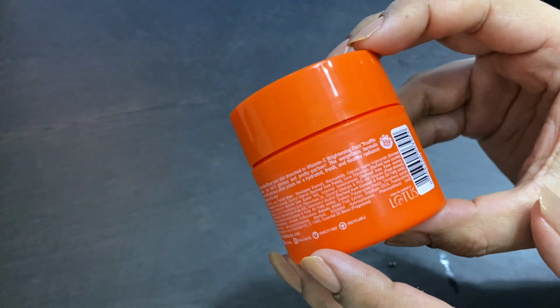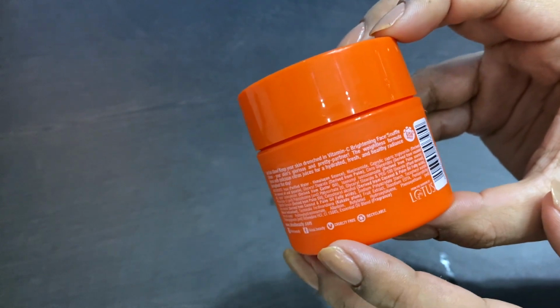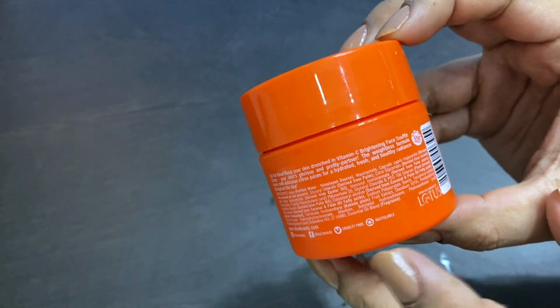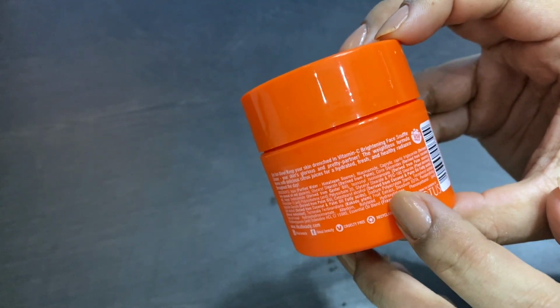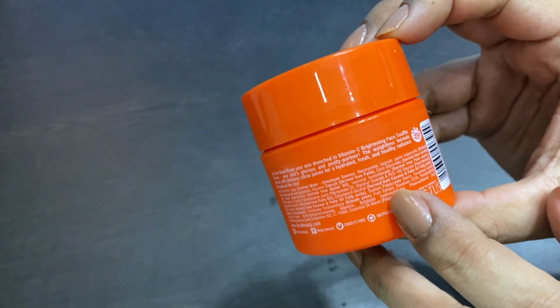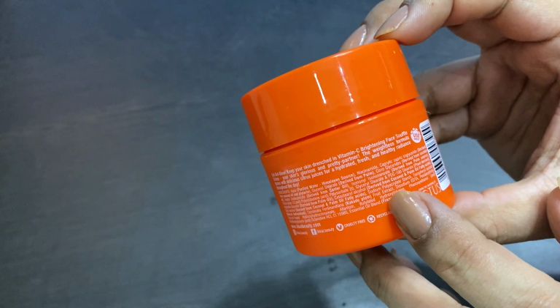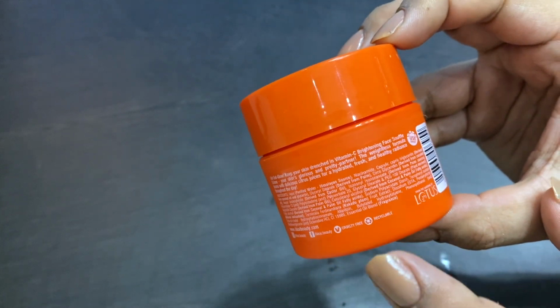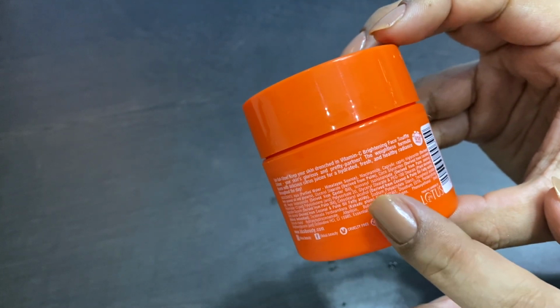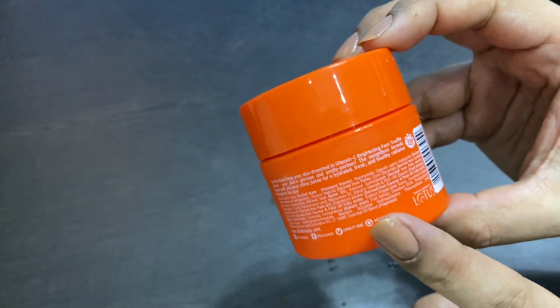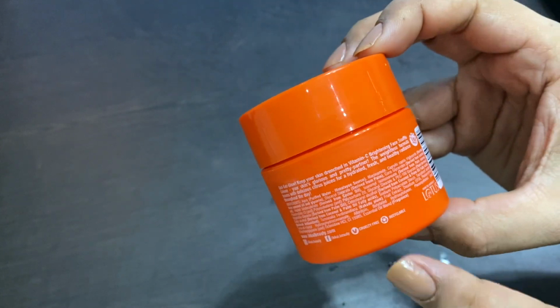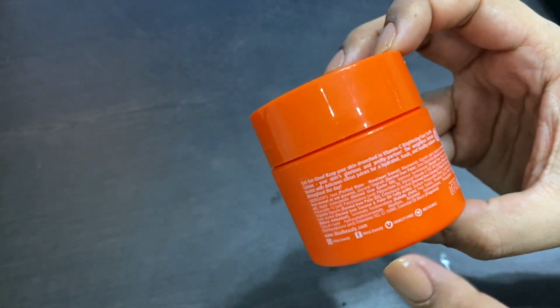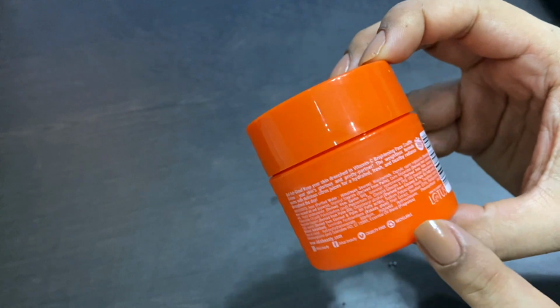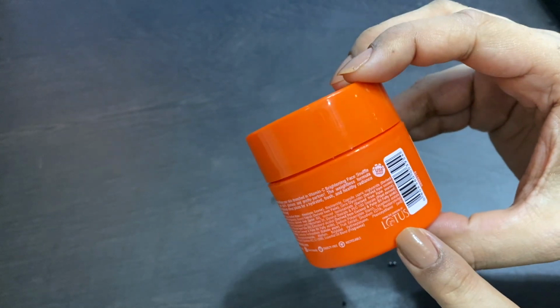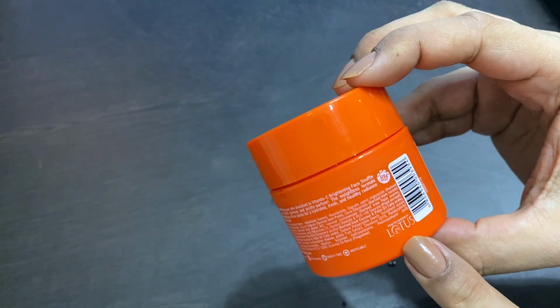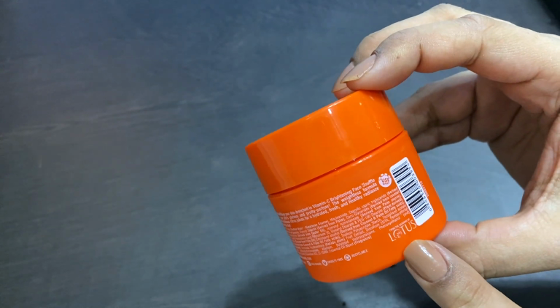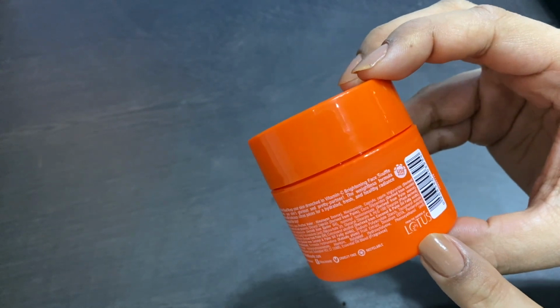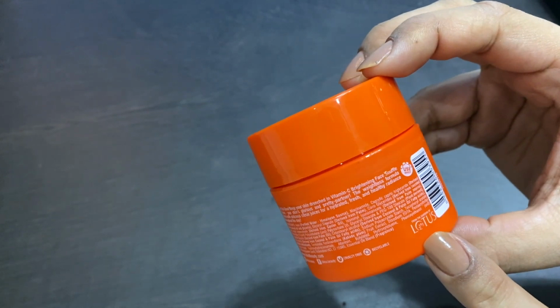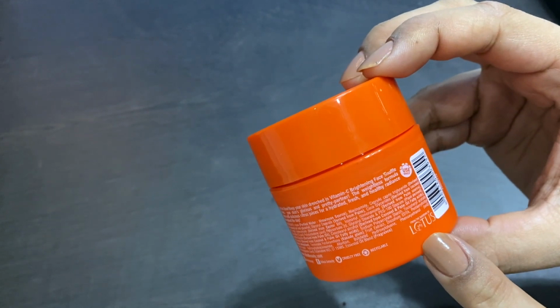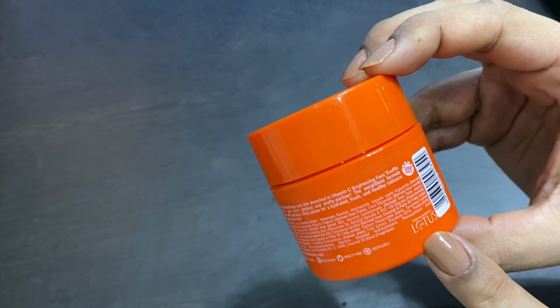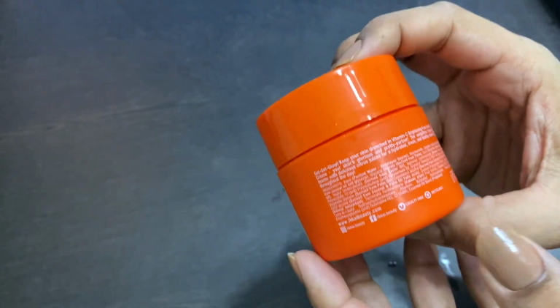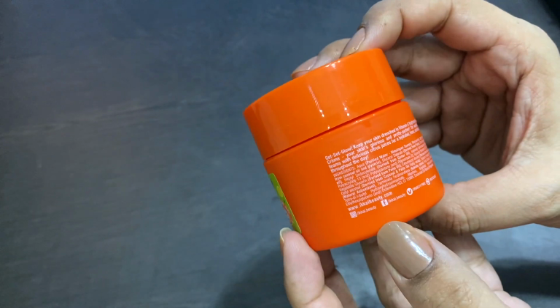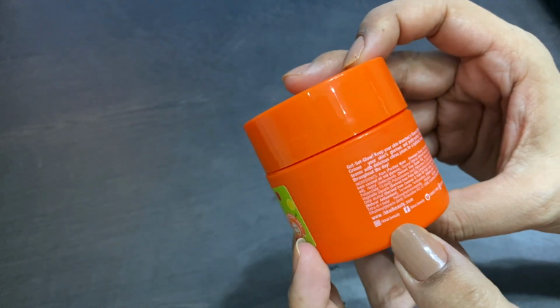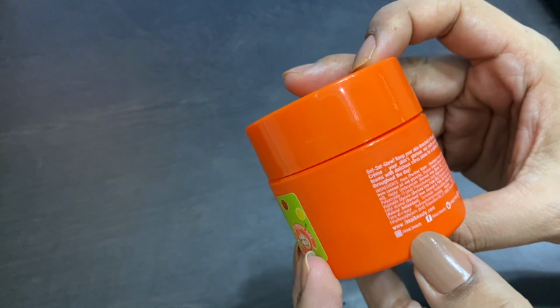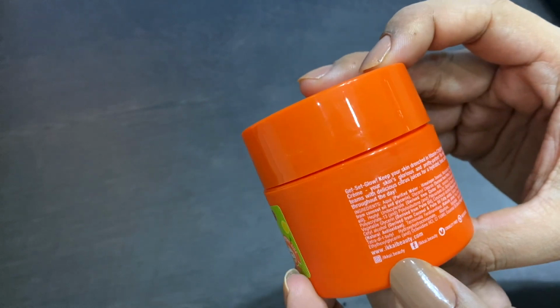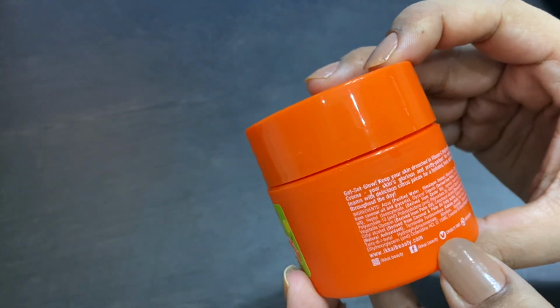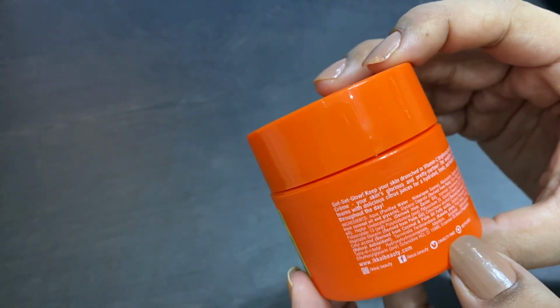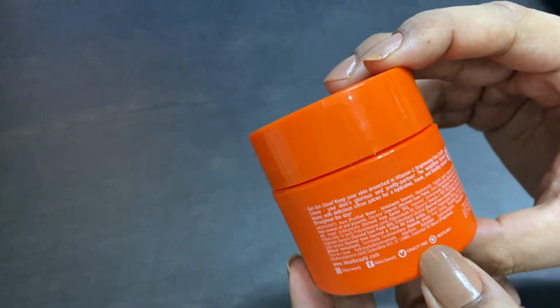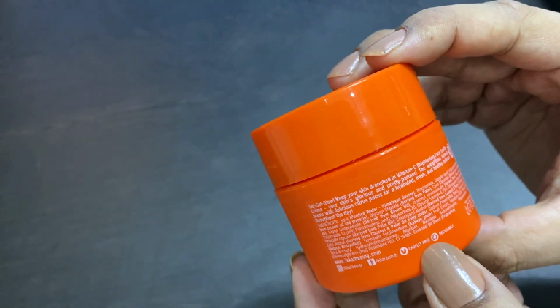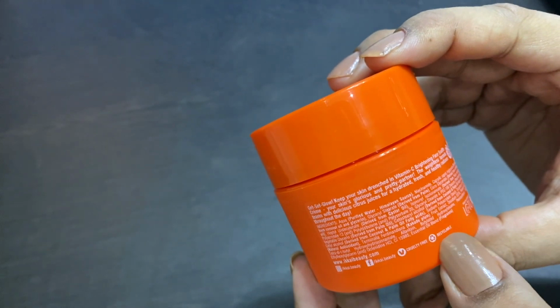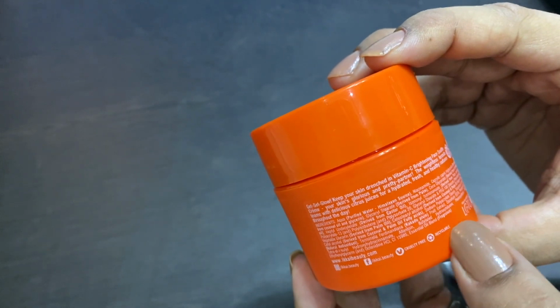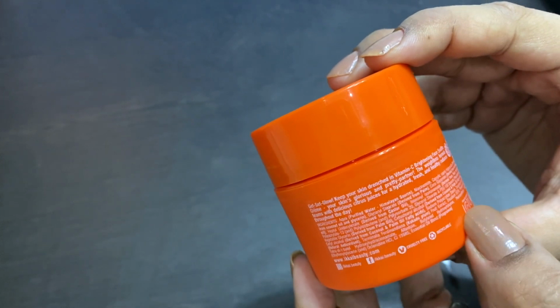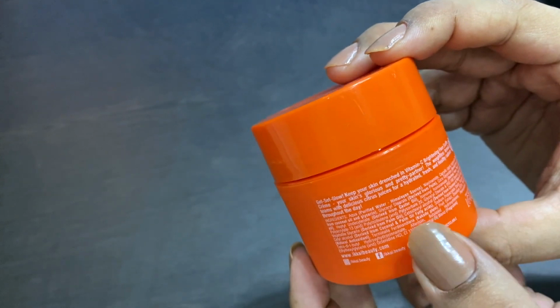You can see the full ingredients list on their website, and it also has its packaging. The product is cruelty free and the packaging is recyclable.